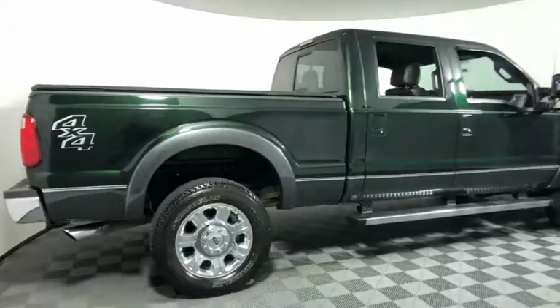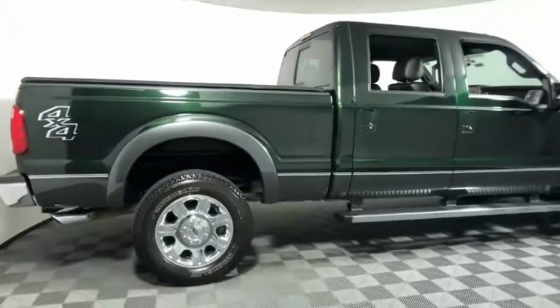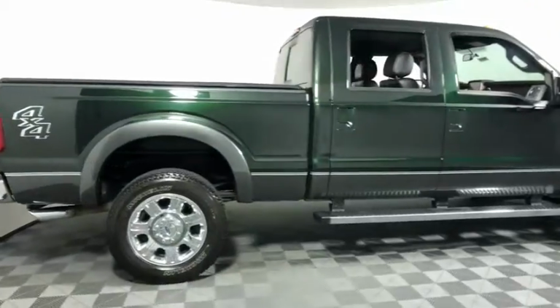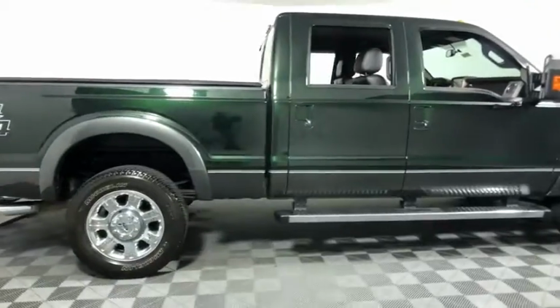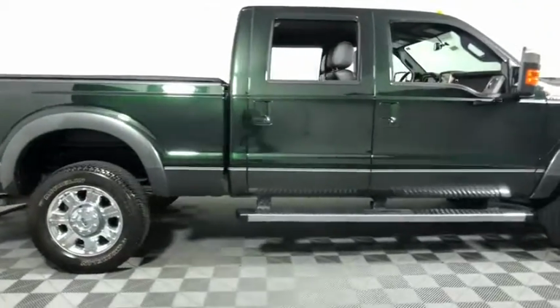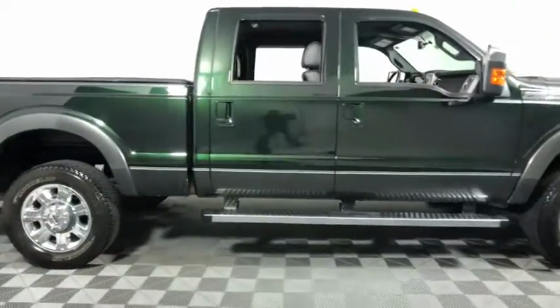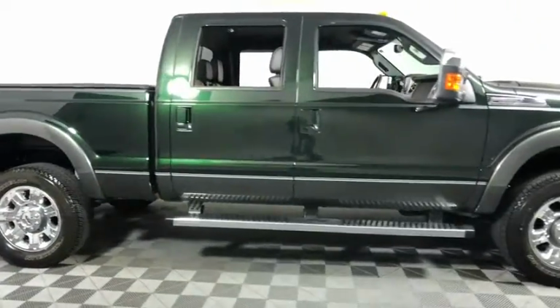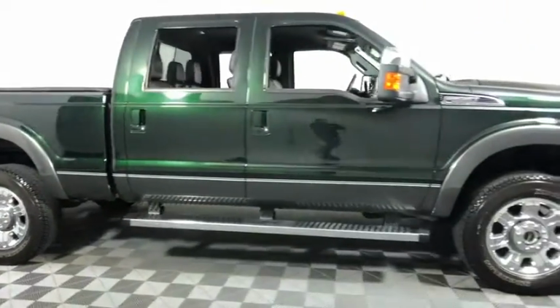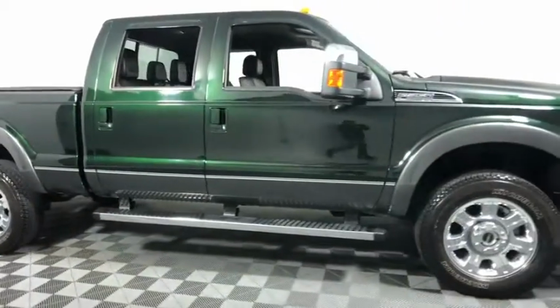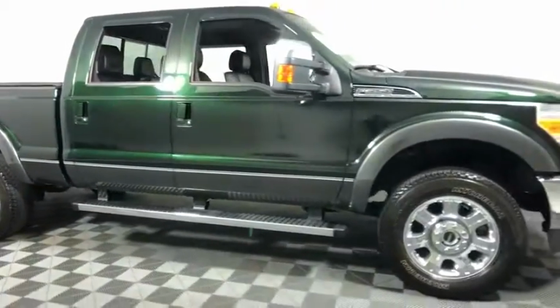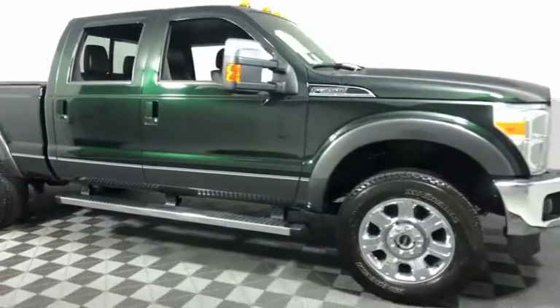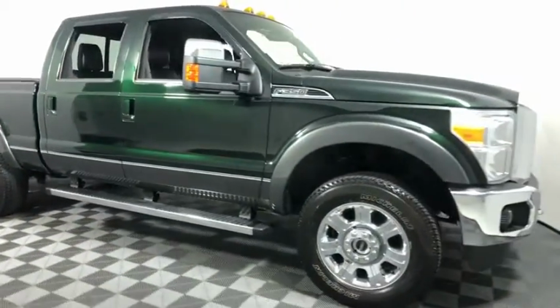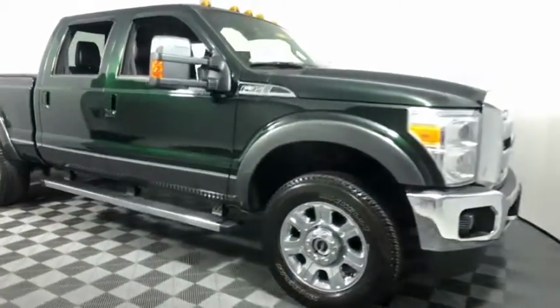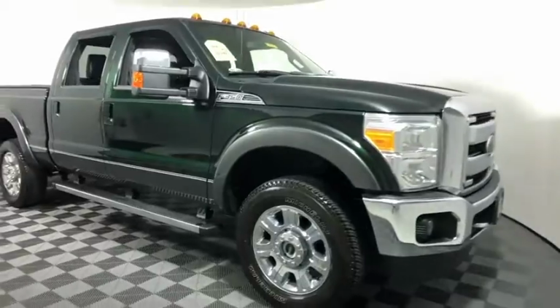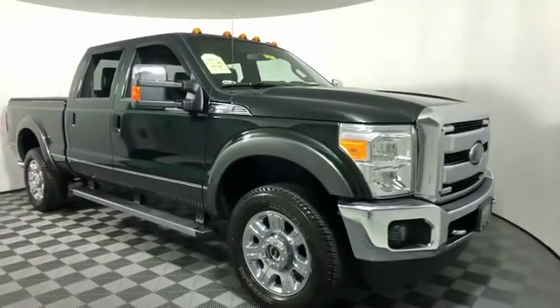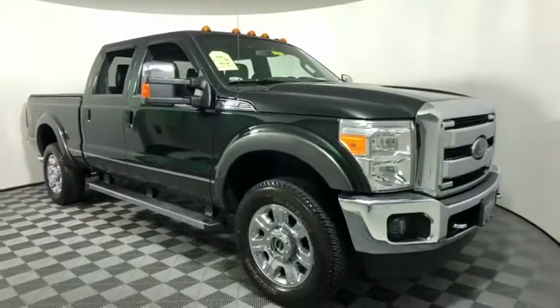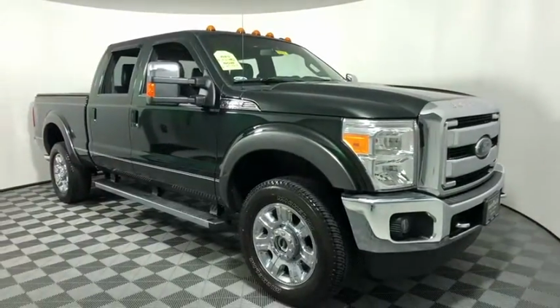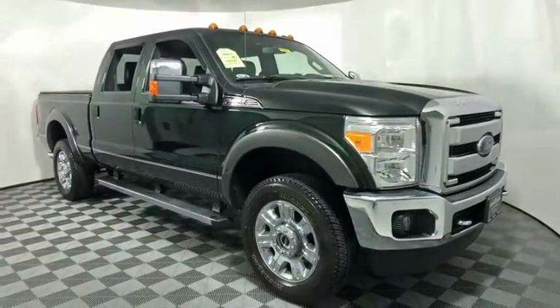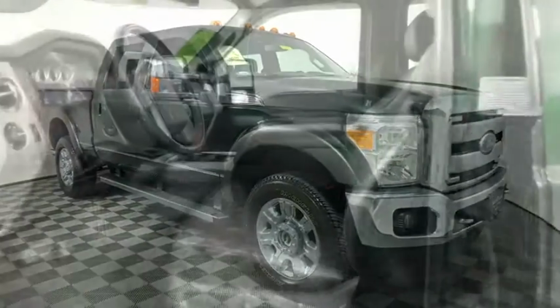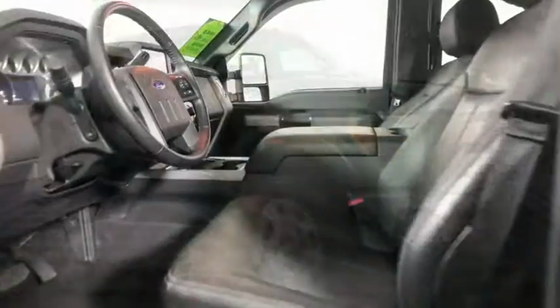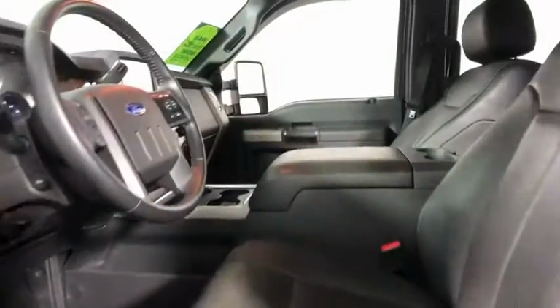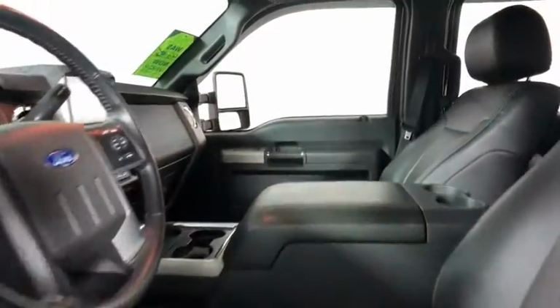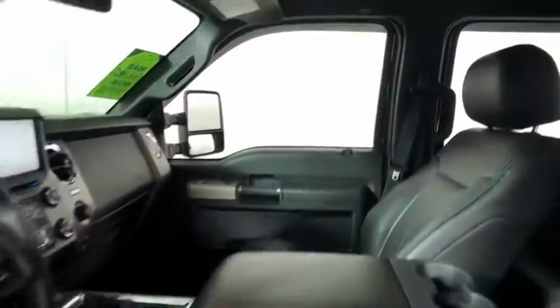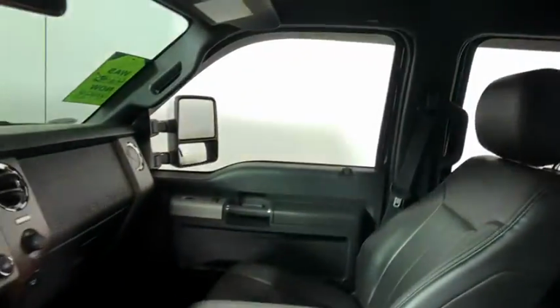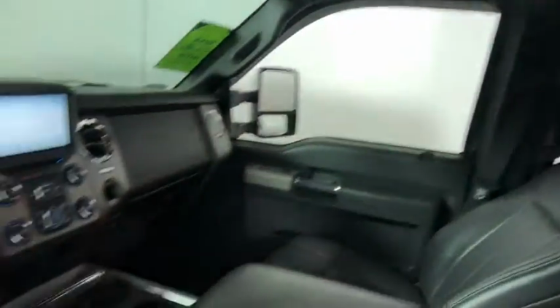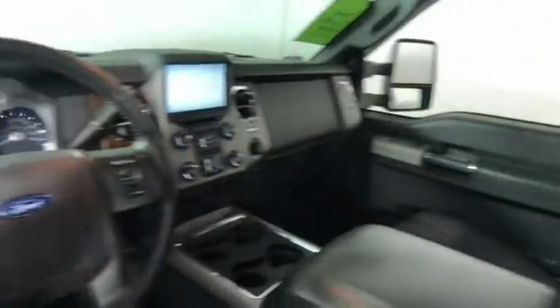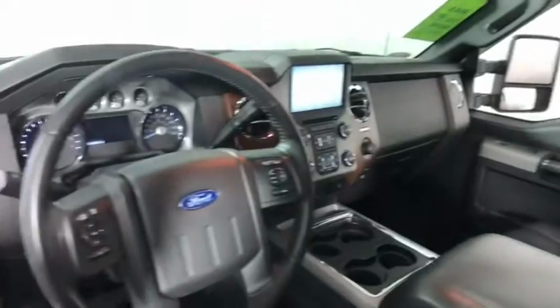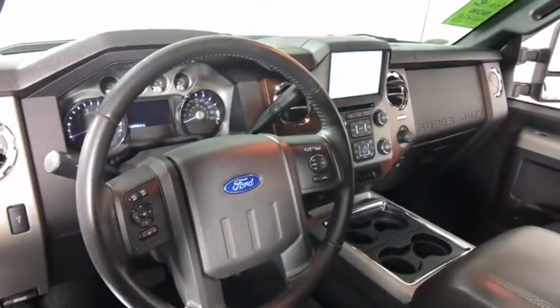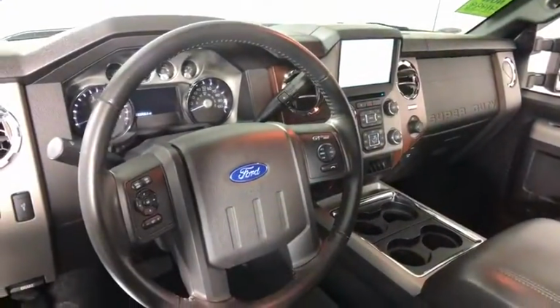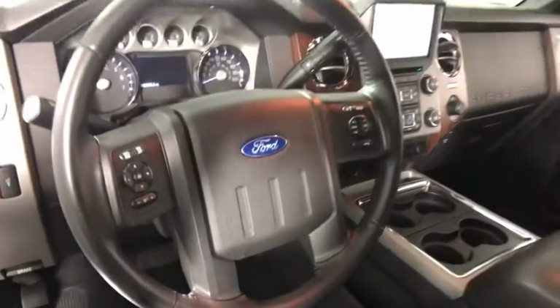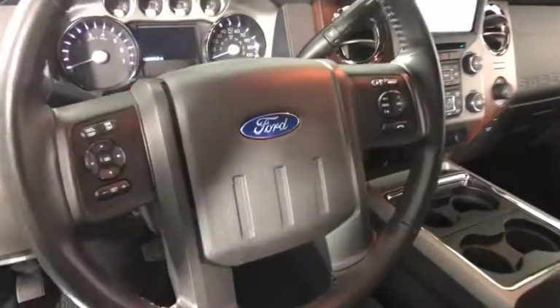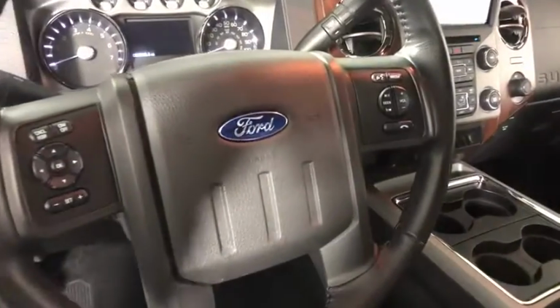We are pleased to show you the 2015 Ford F-350 Super Duty. Head-to-head fuel efficiency, head-to-head towing, head-to-head torque. Ford F-350 Super Duty.